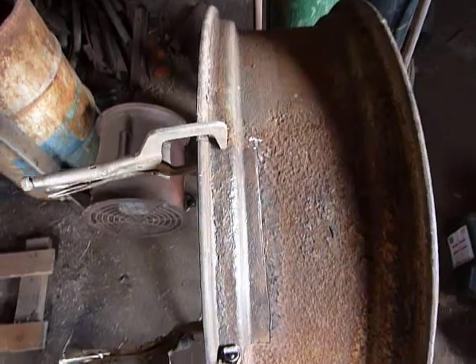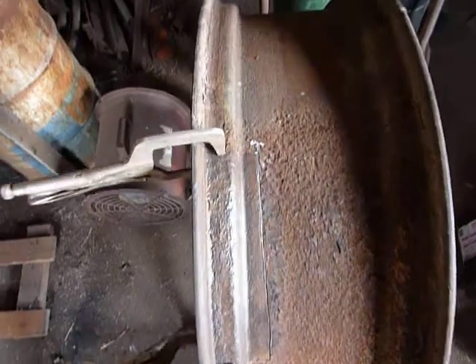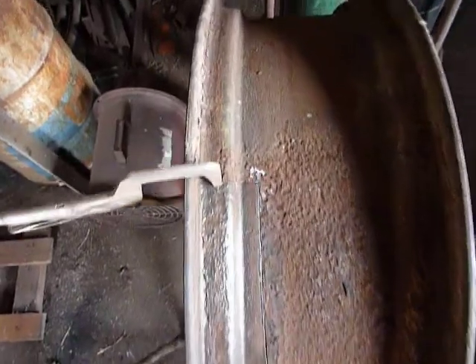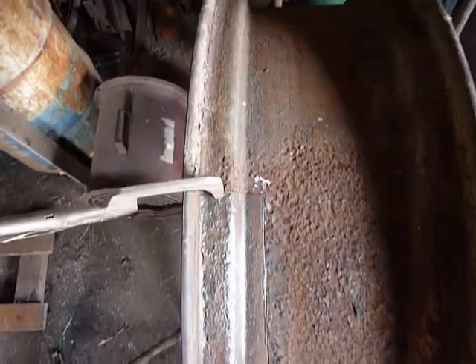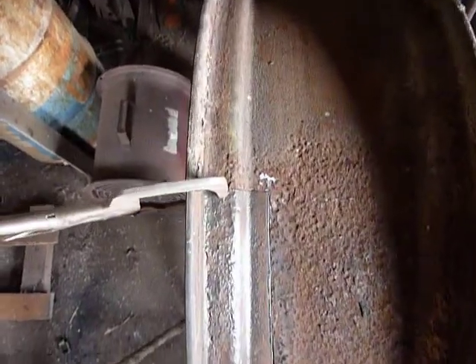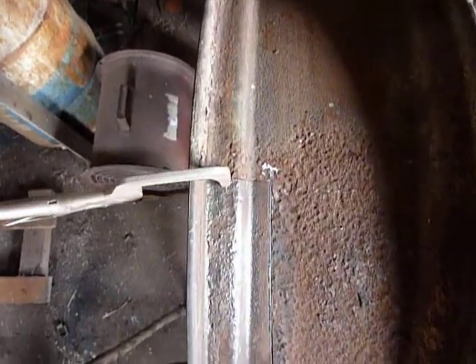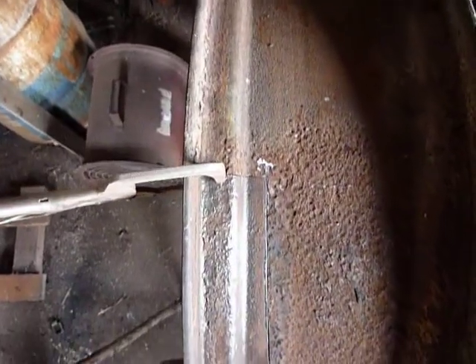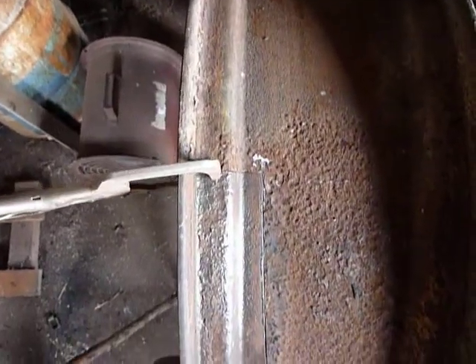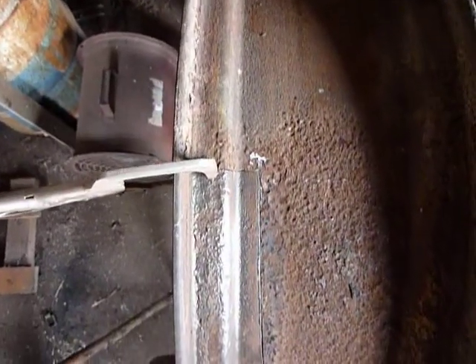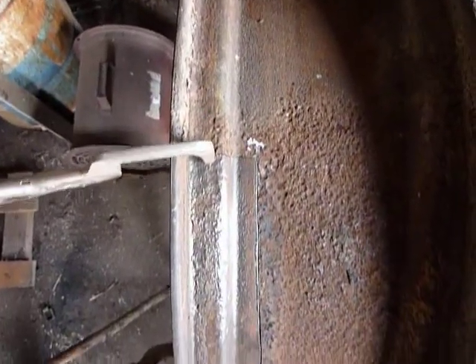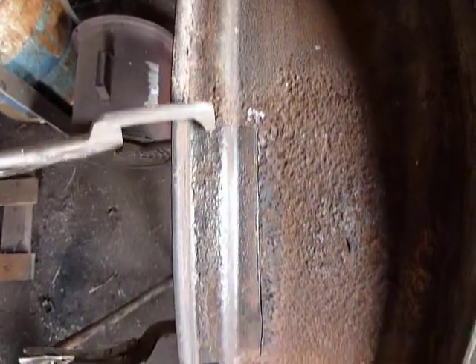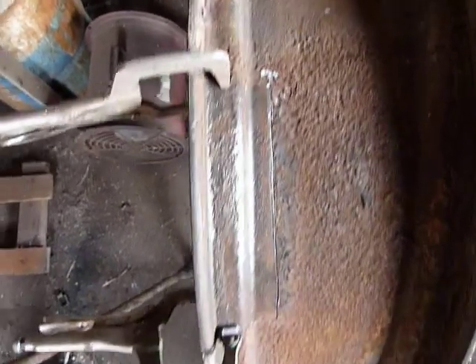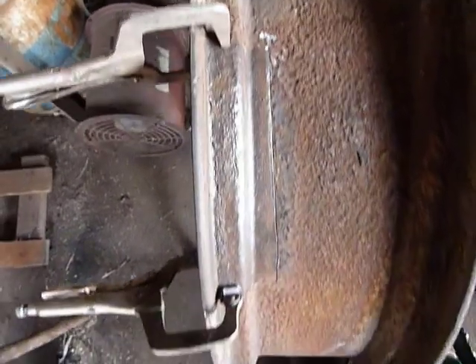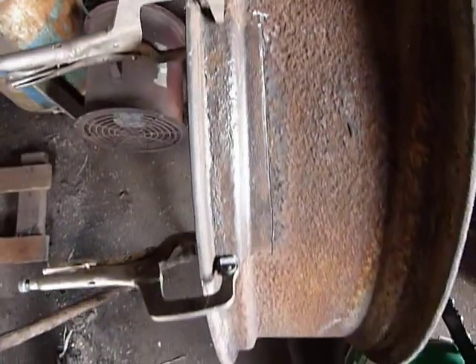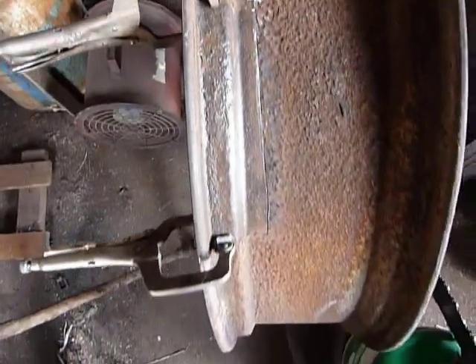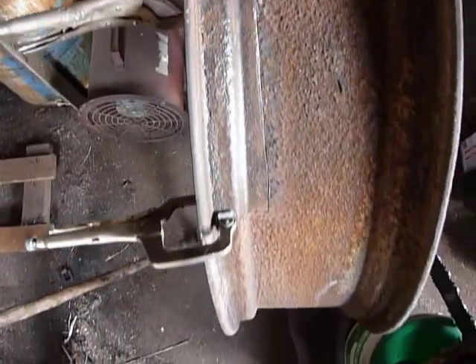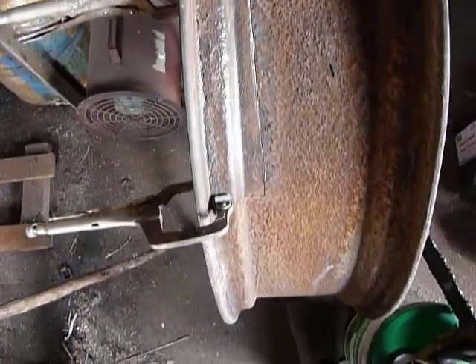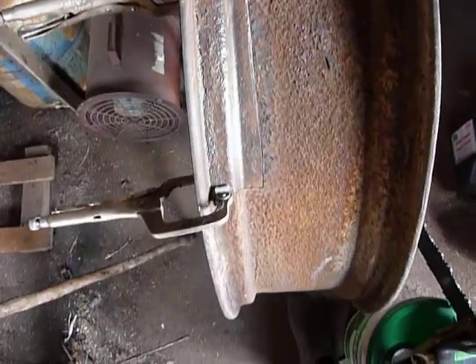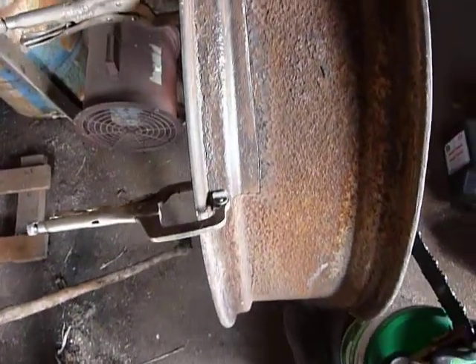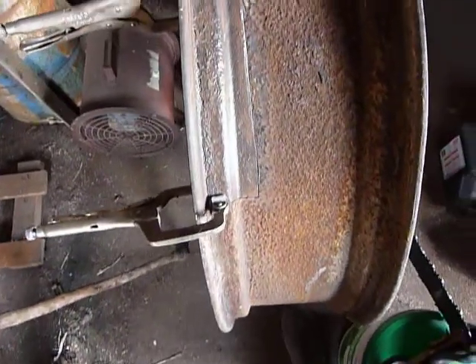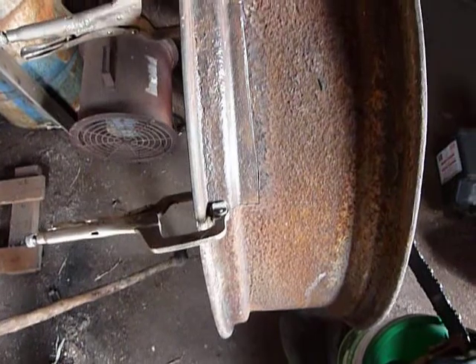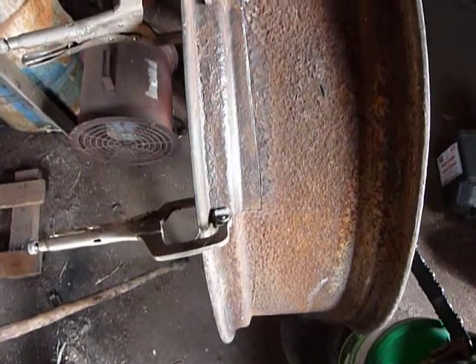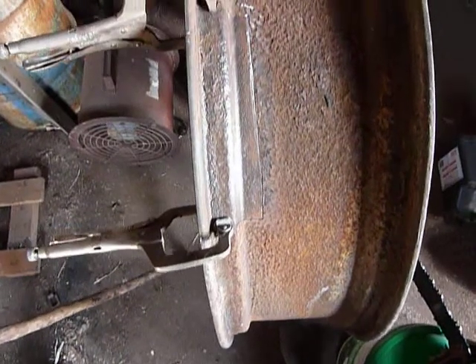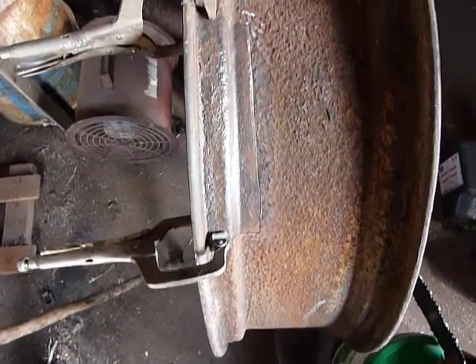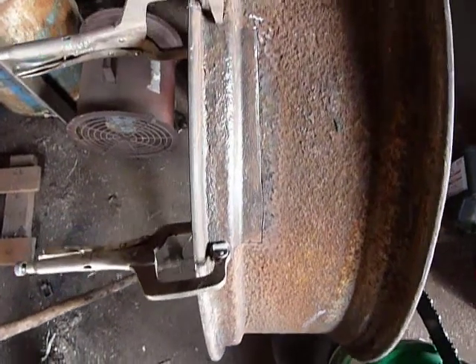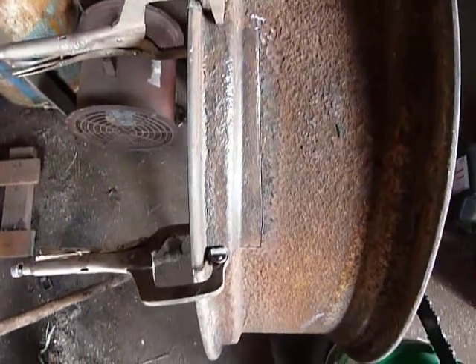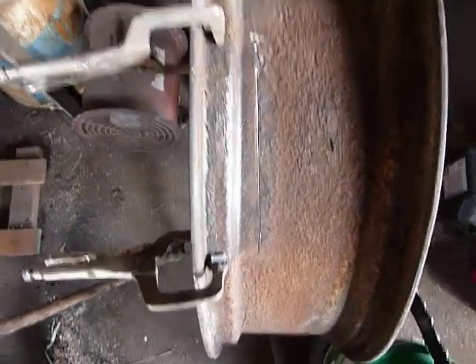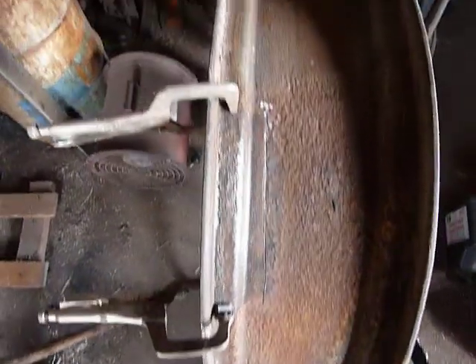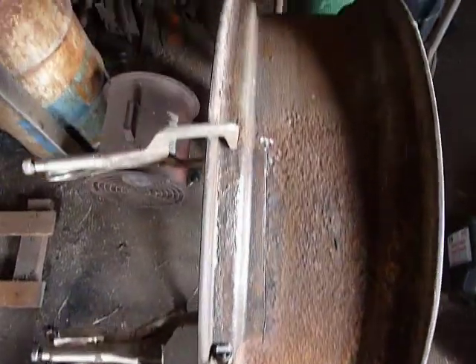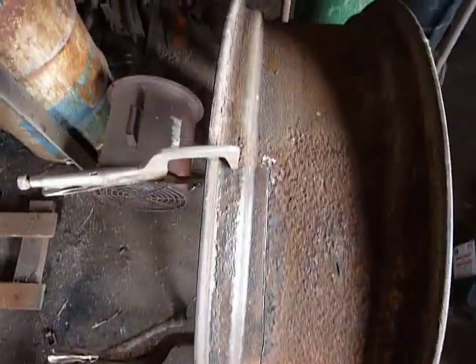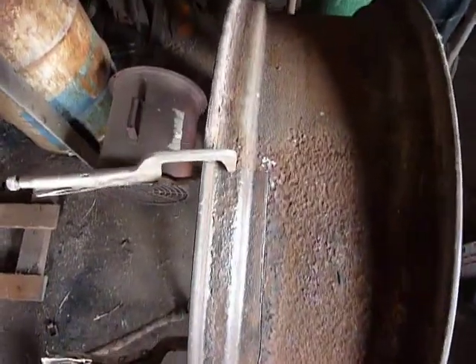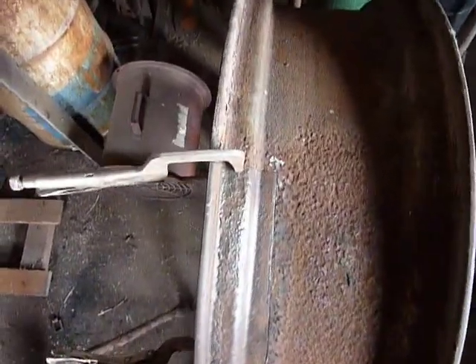It's not 100% perfect but it's very suitable for welding. It's got maybe a sixteenth of an inch gap at the most there.